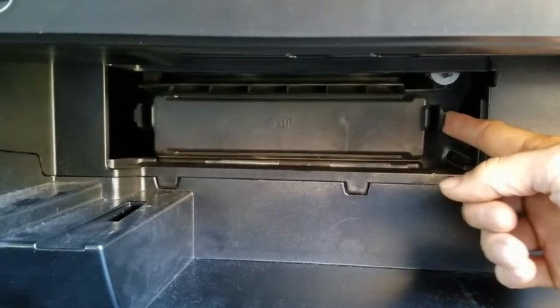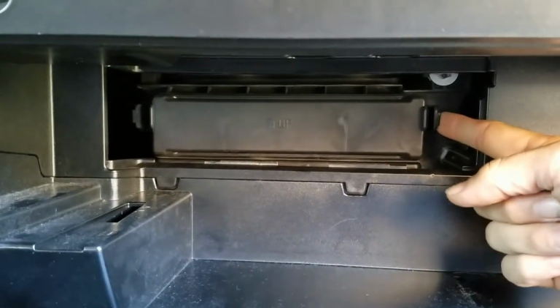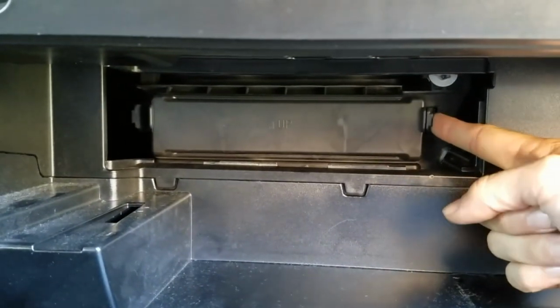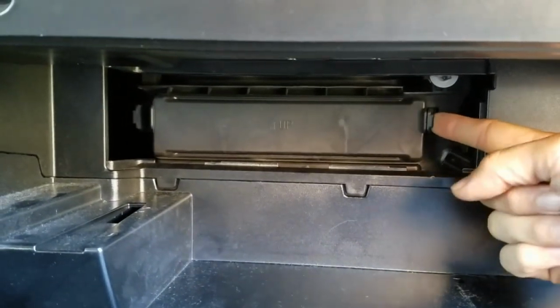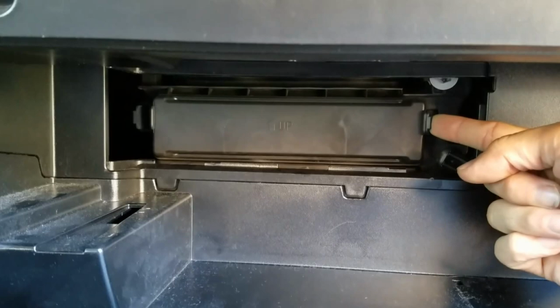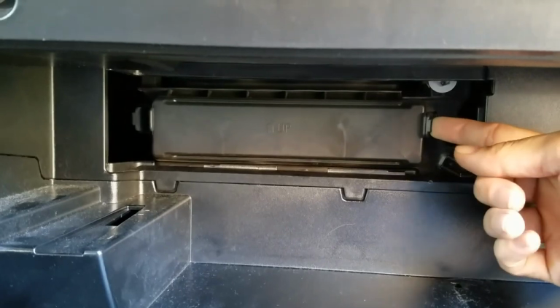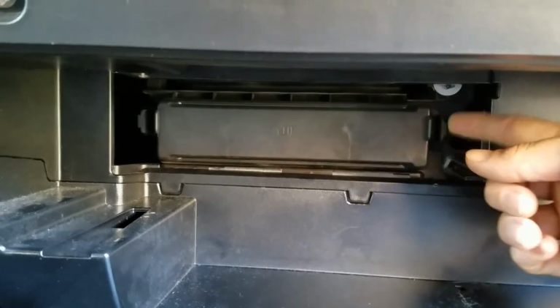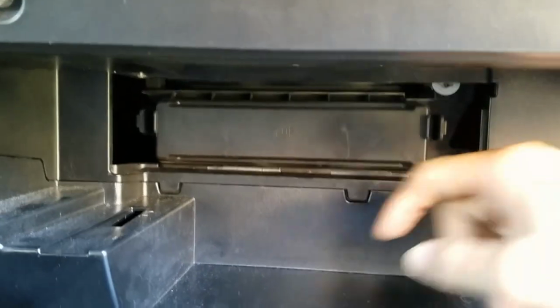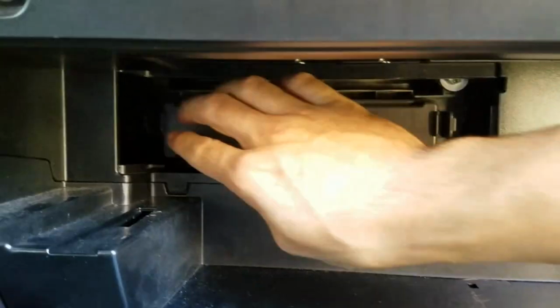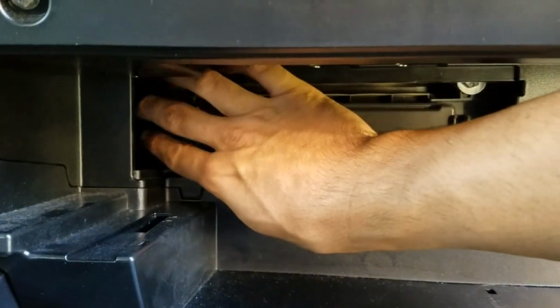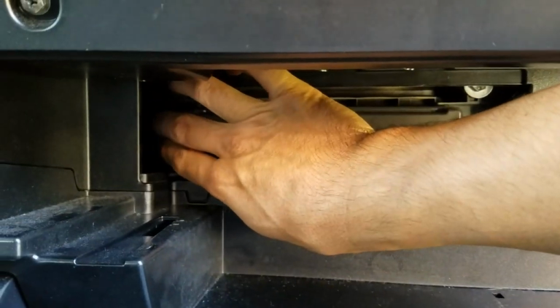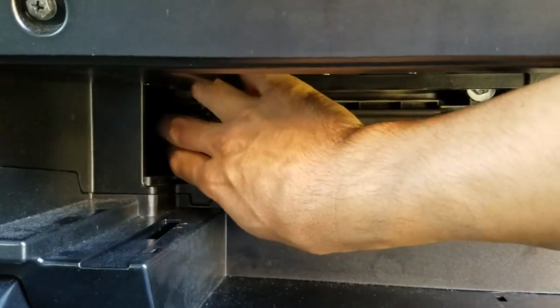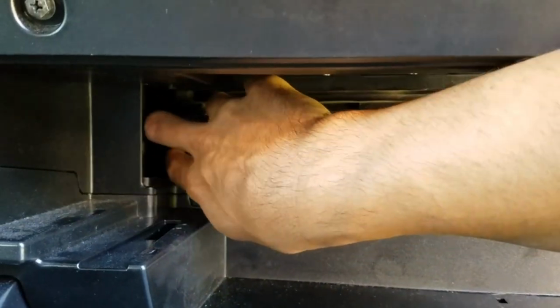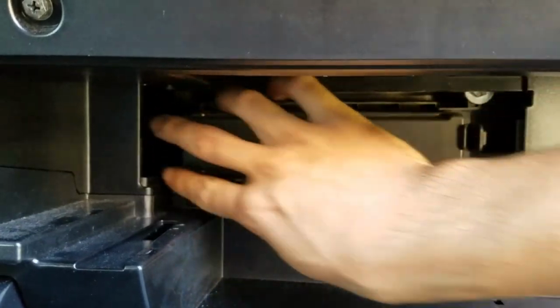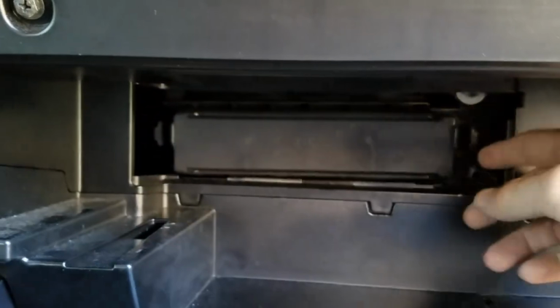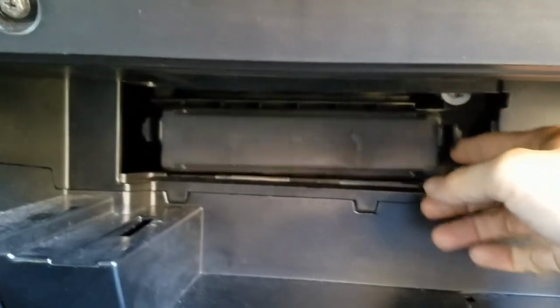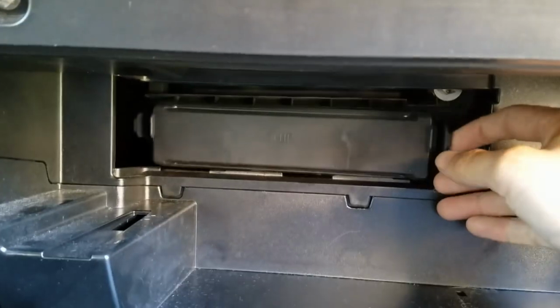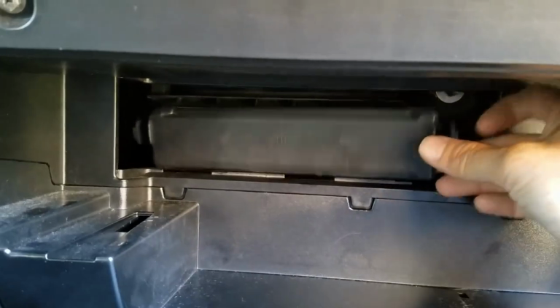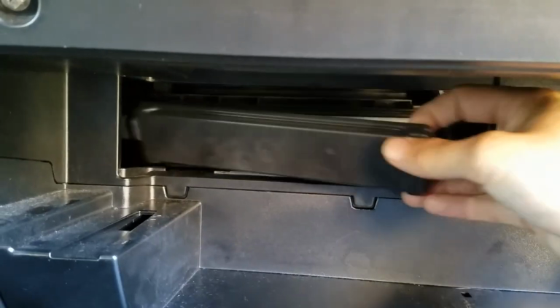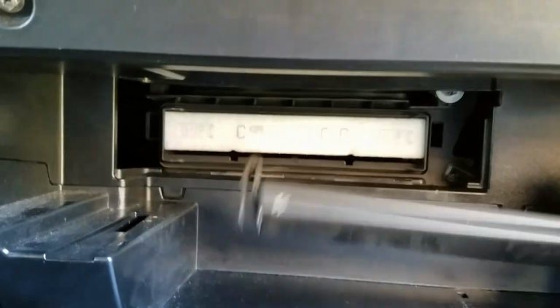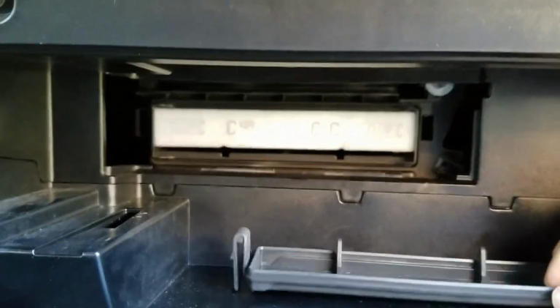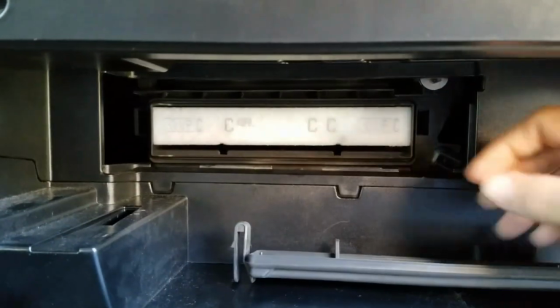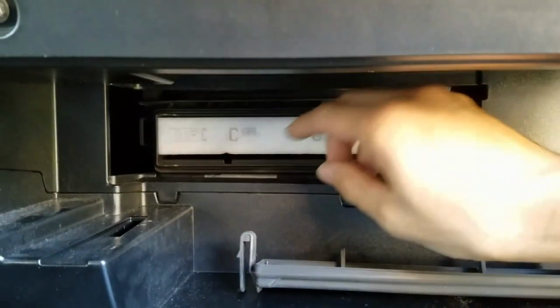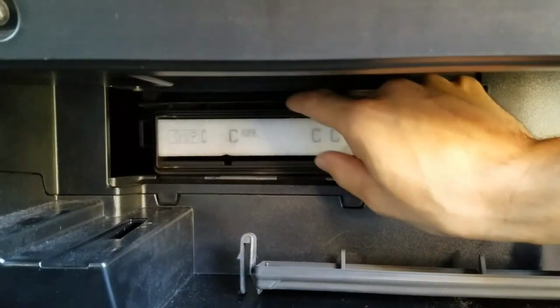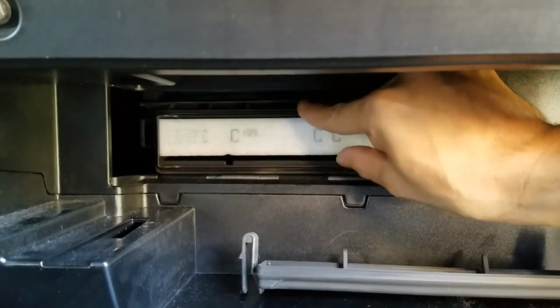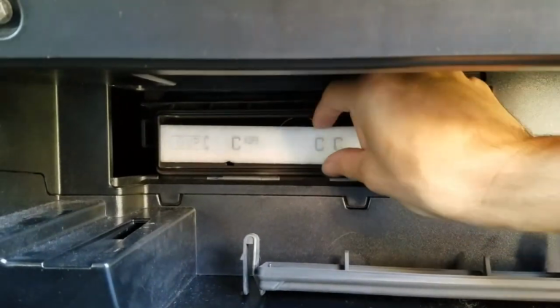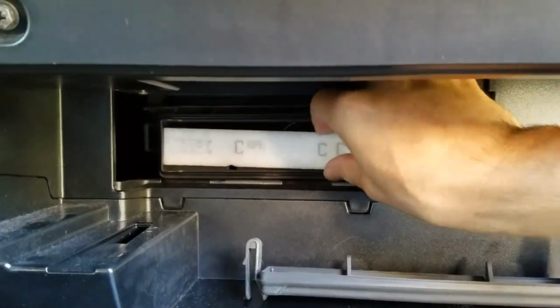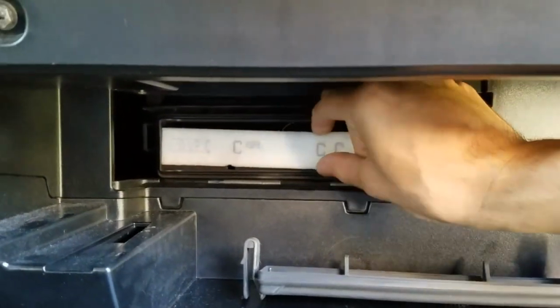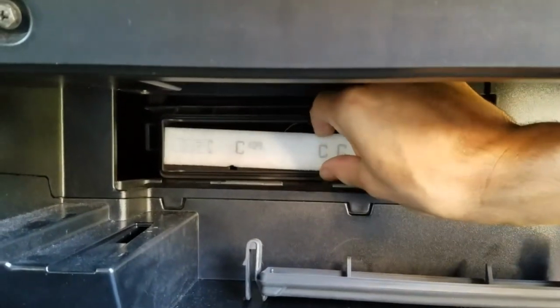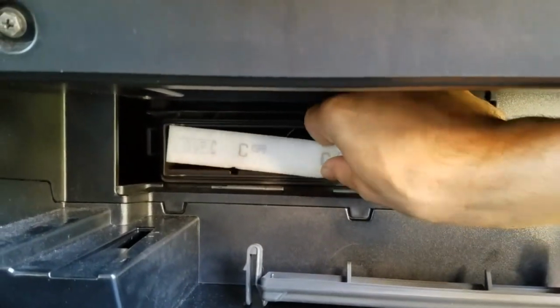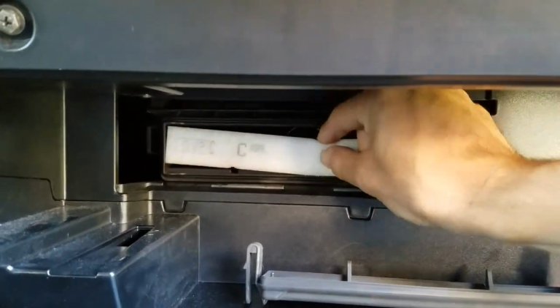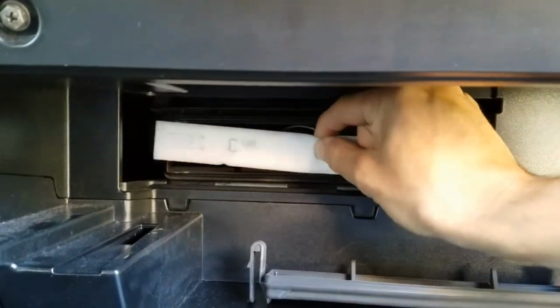There's a tab right here — push in and pull out a little bit. Same thing on this side: push in, pull out, and this cover will come off. So this filter has 40,000 miles on it and it's the original one.